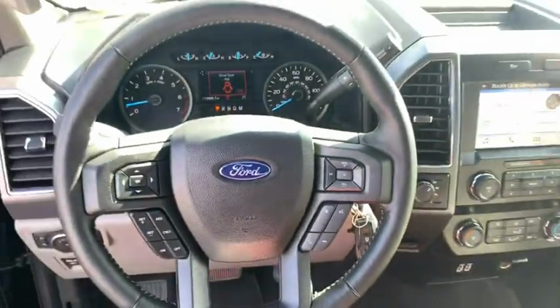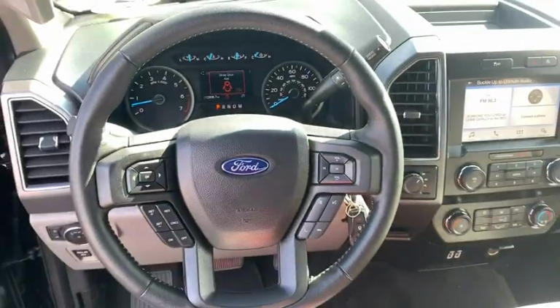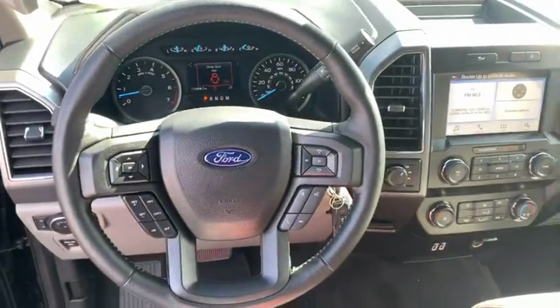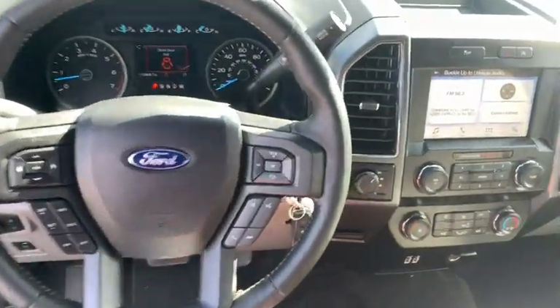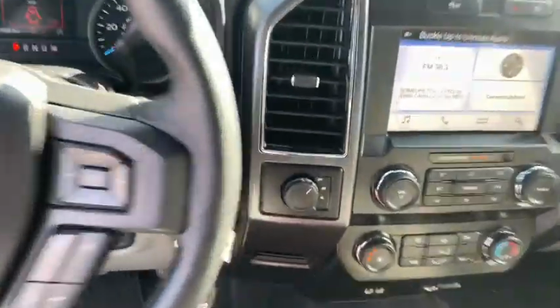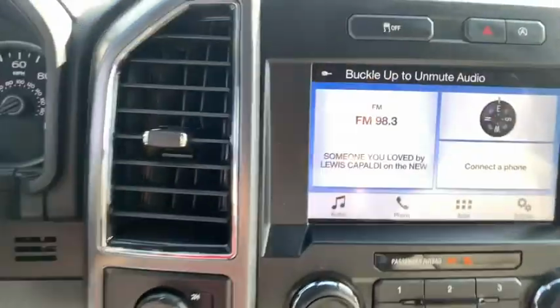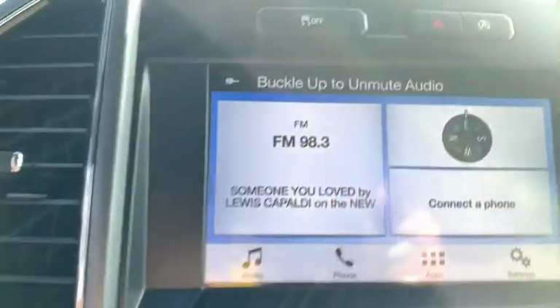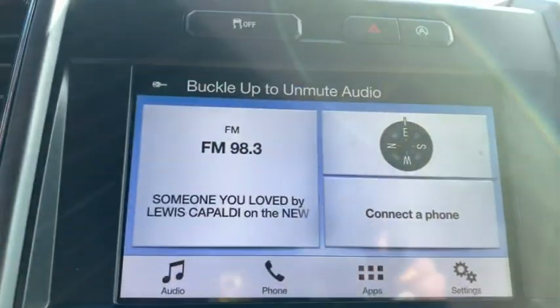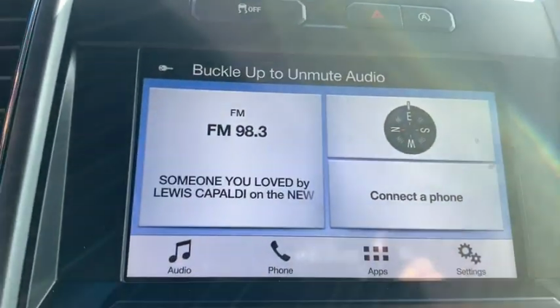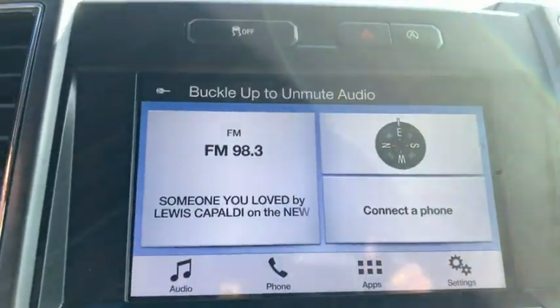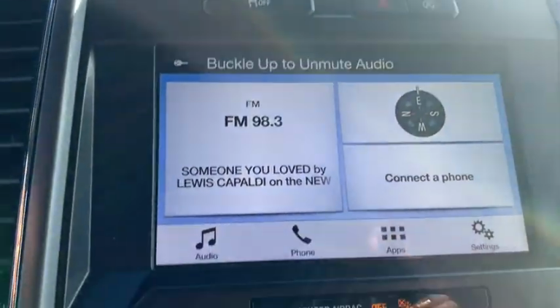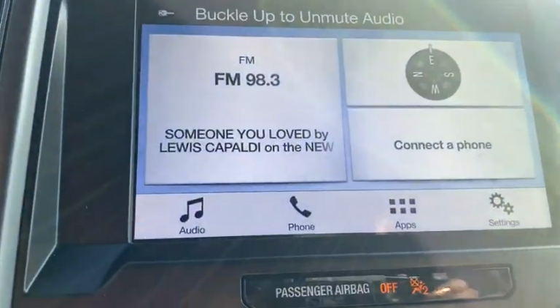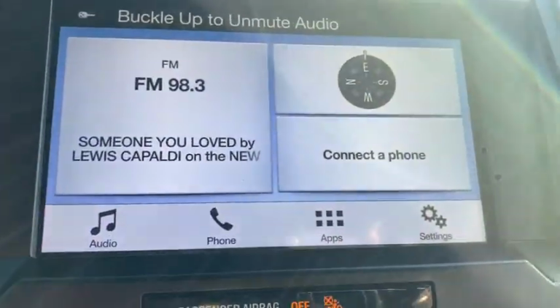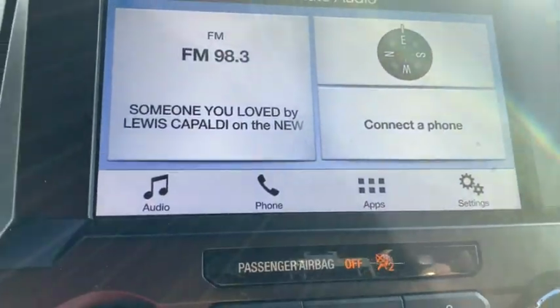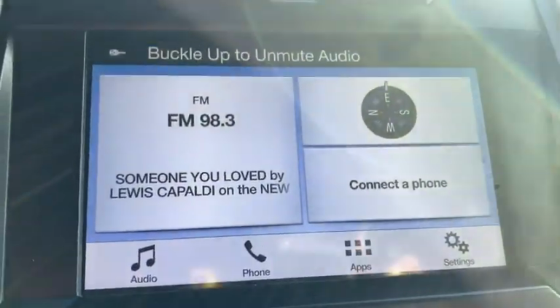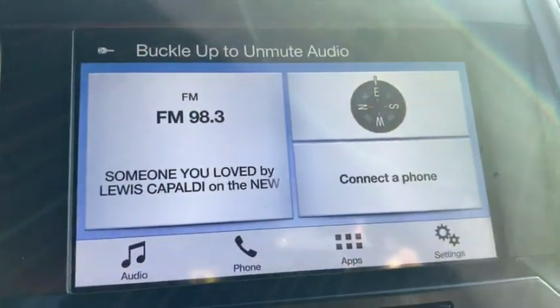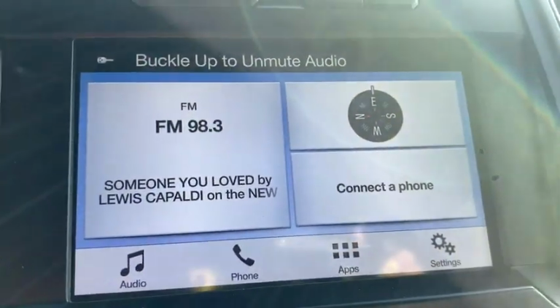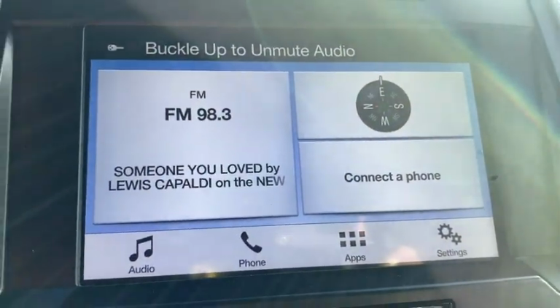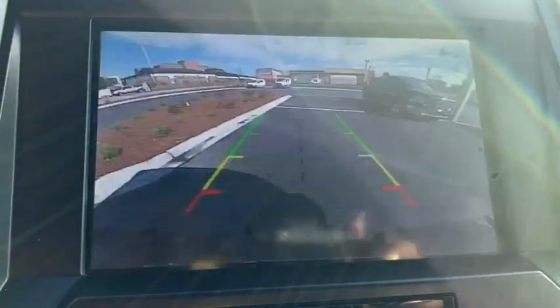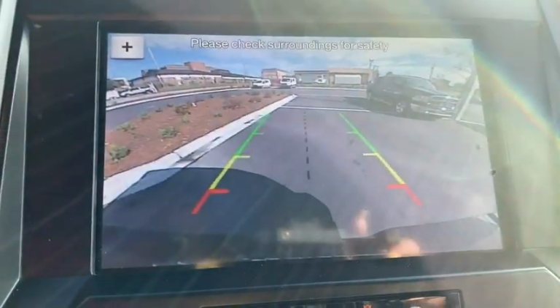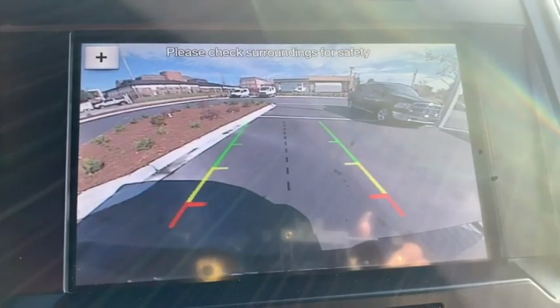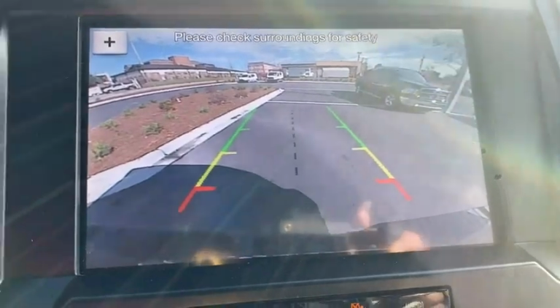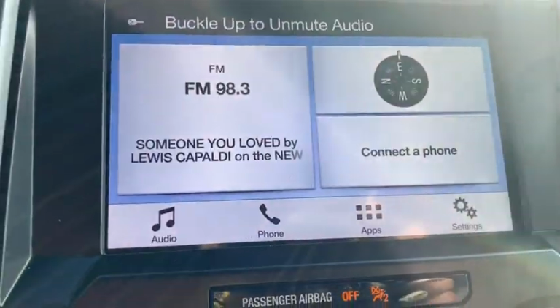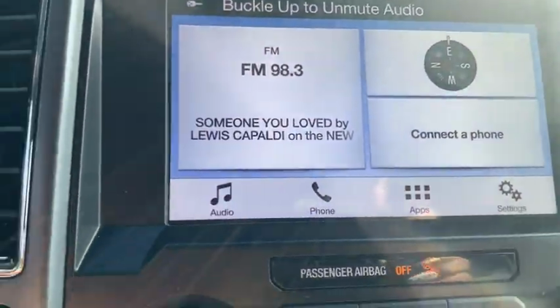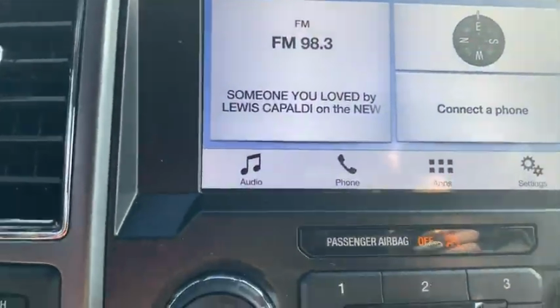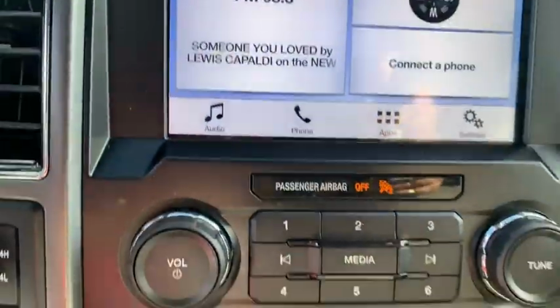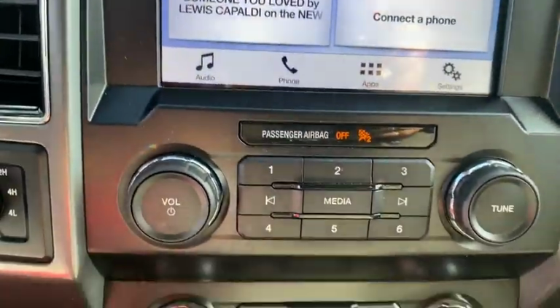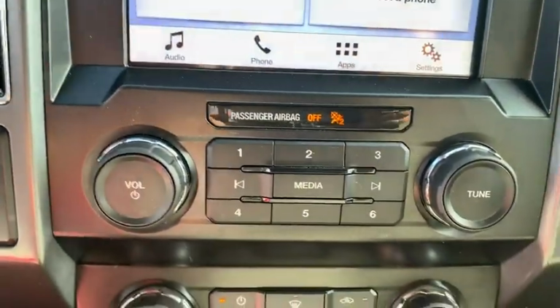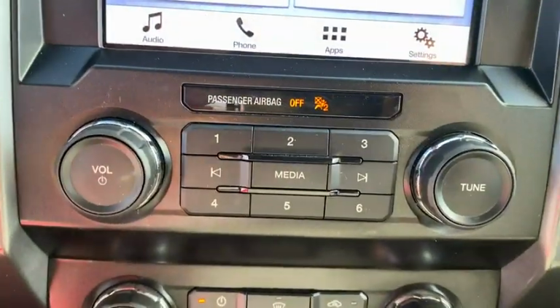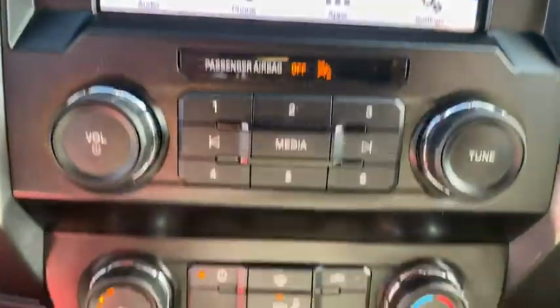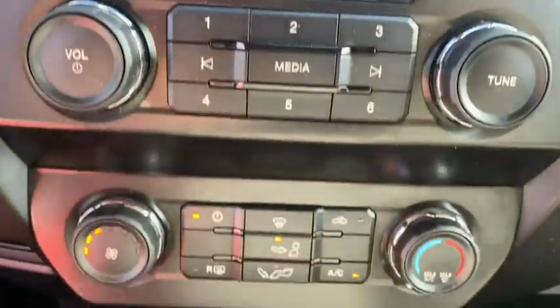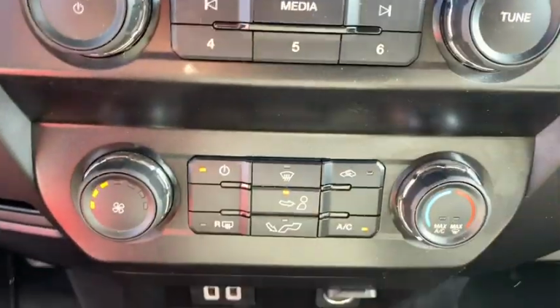Electronic stability control, compass, eight-way power driver seat, brake assist, tachometer, remote keyless entry, panic alarm, driver vanity mirror, tilt steering wheel.